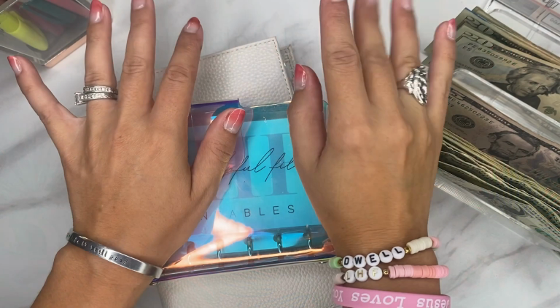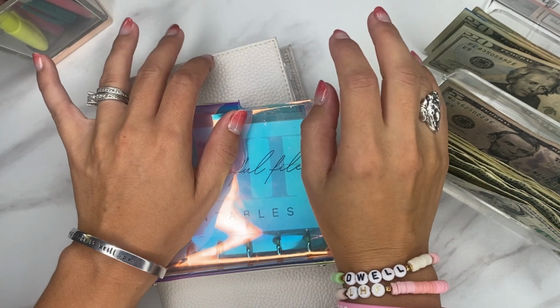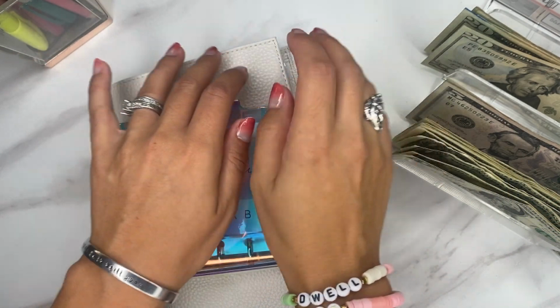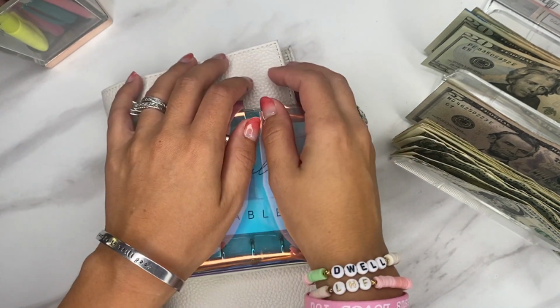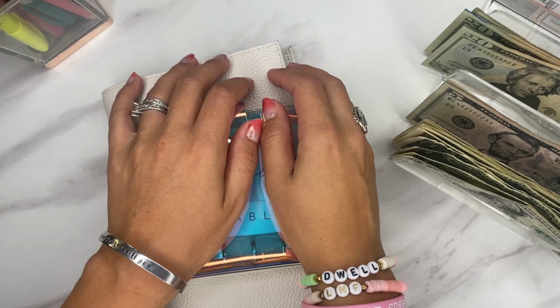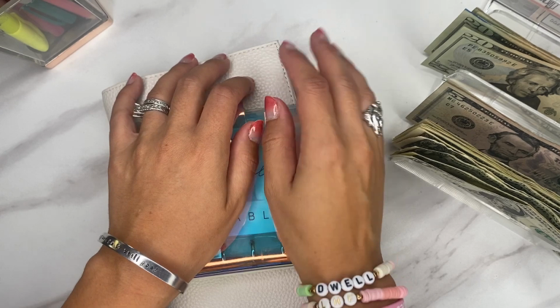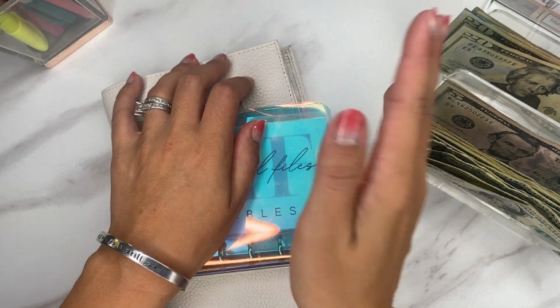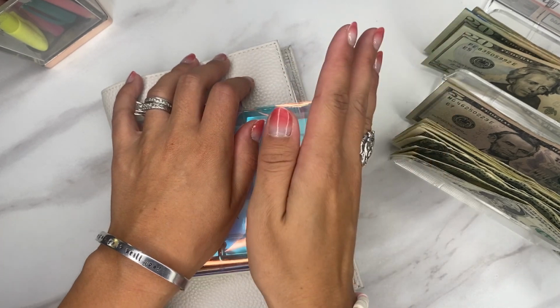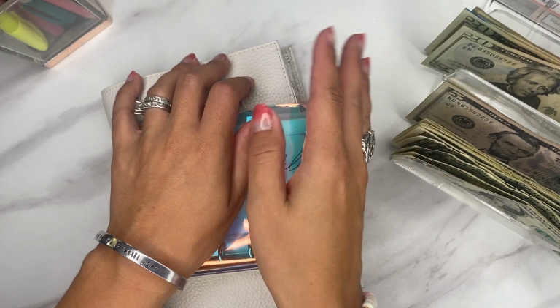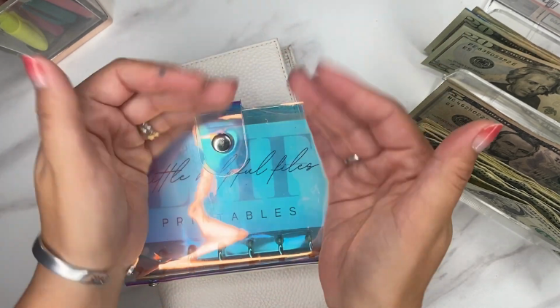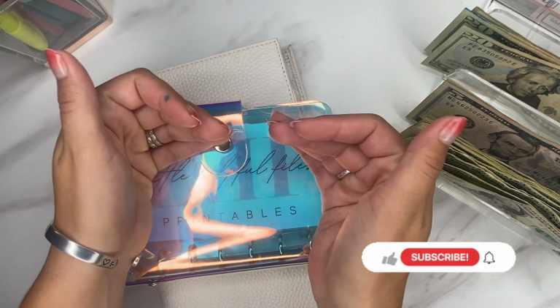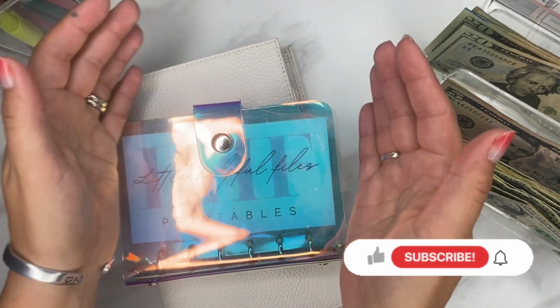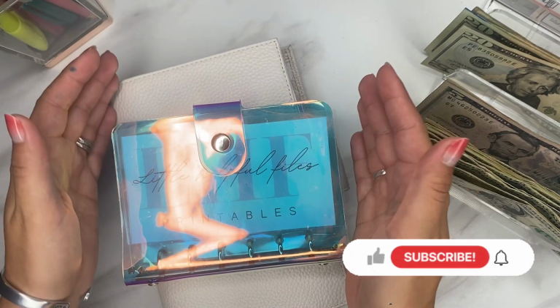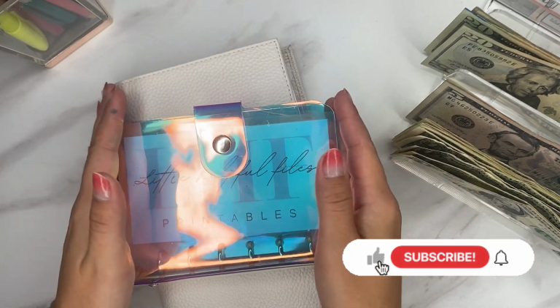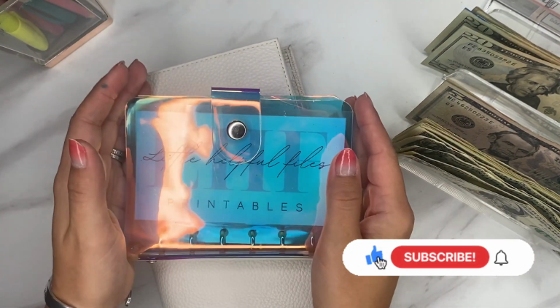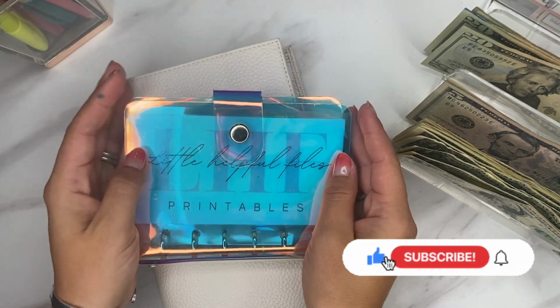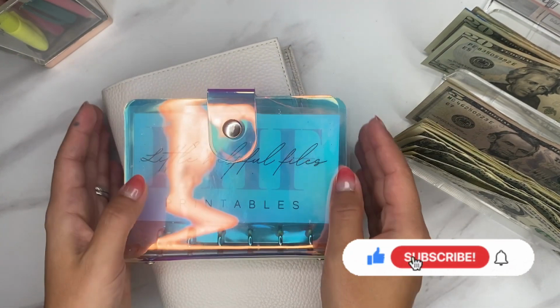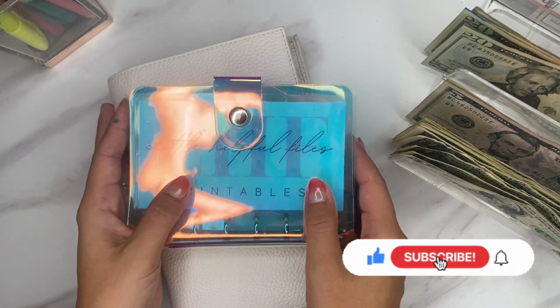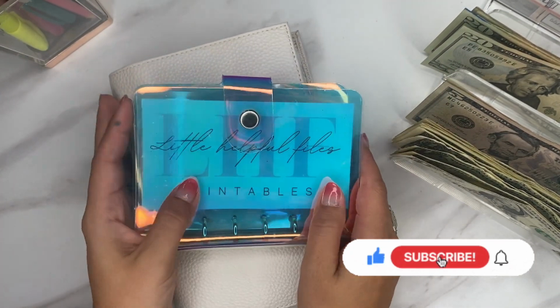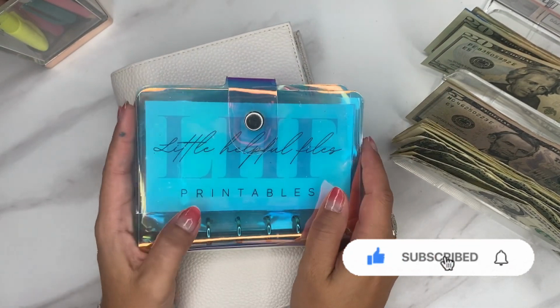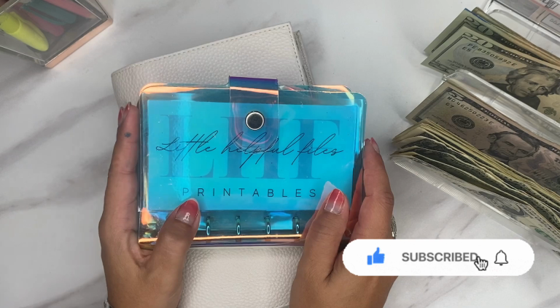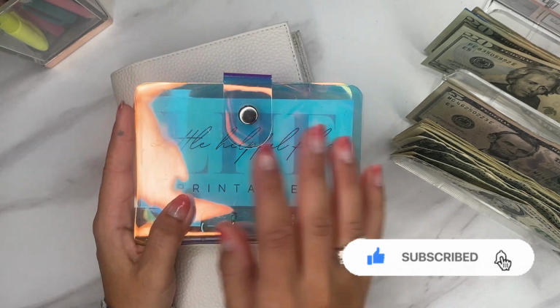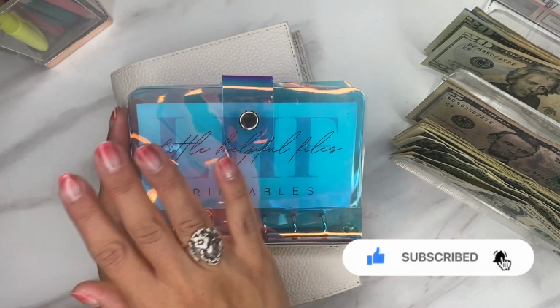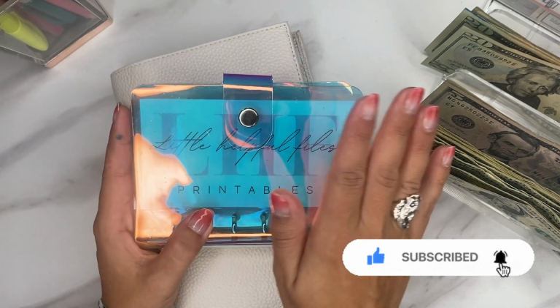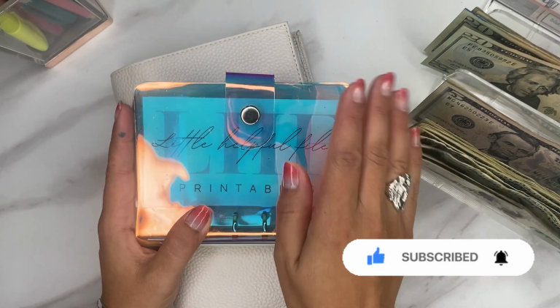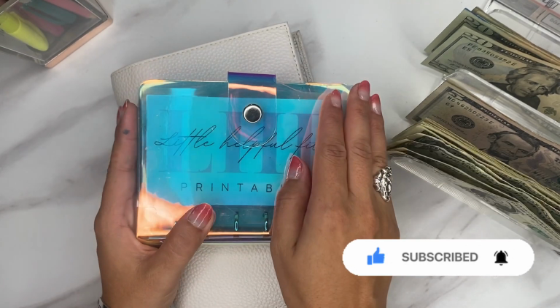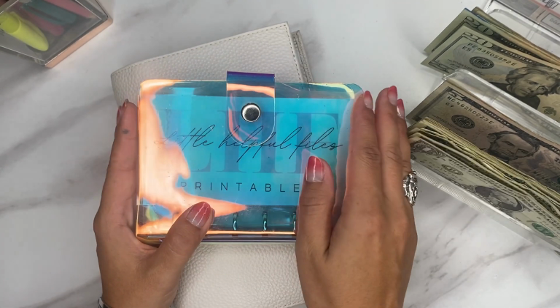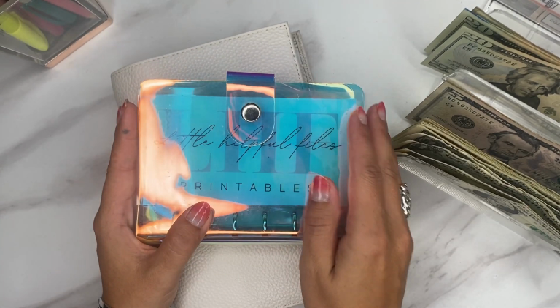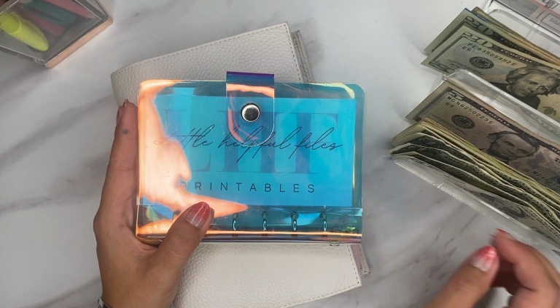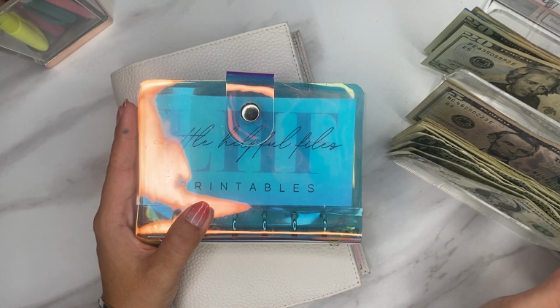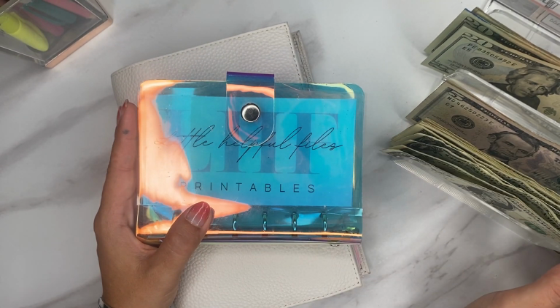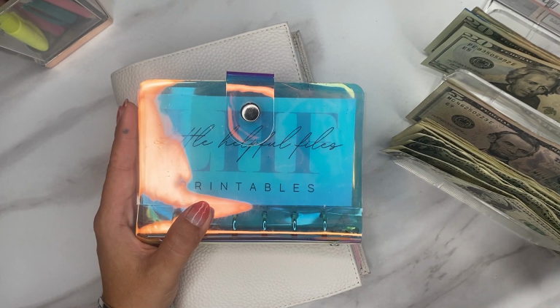Hey everybody! Welcome or welcome back to Little Helpful Files. My name is Lindsay. We do cash budgeting and savings challenges, just life in general all through the glory and by the grace of God.